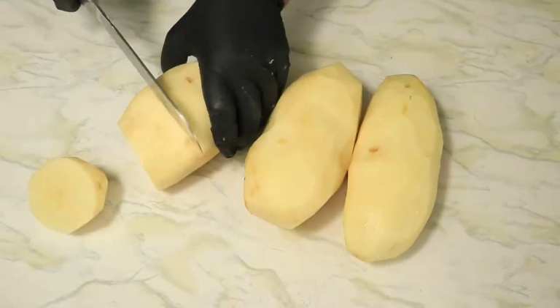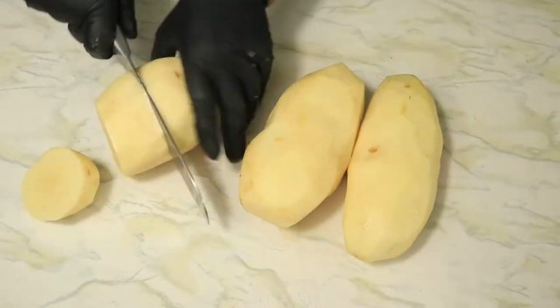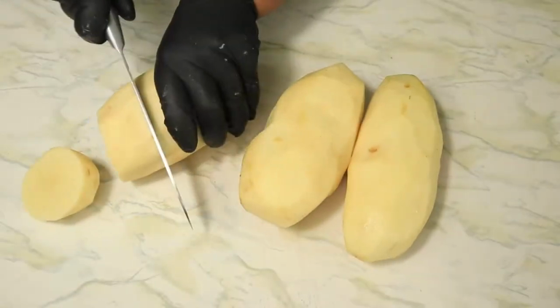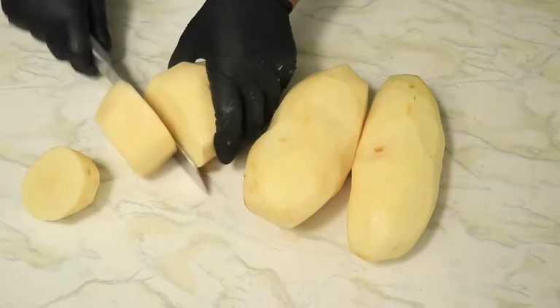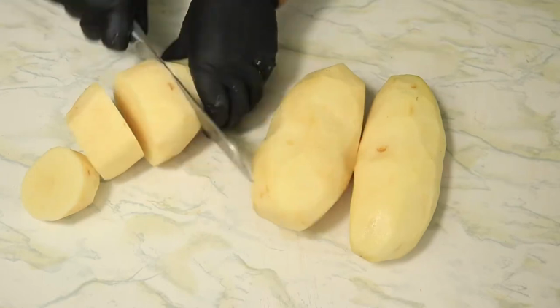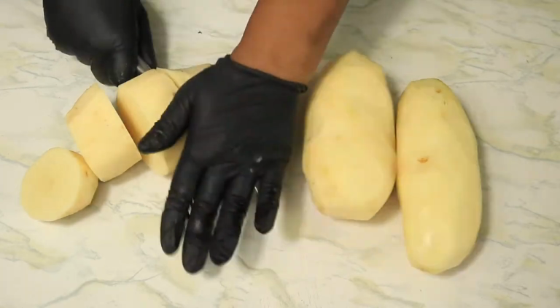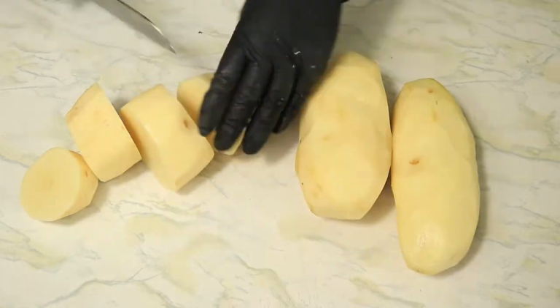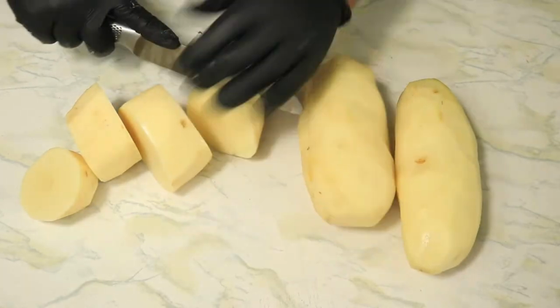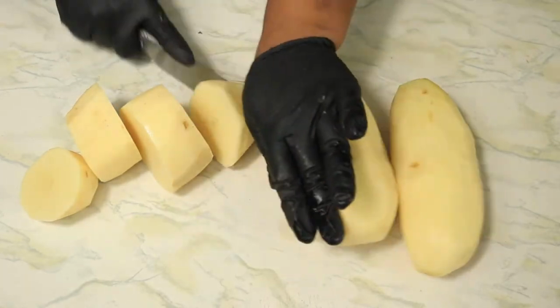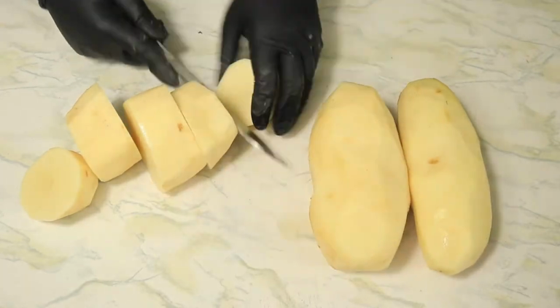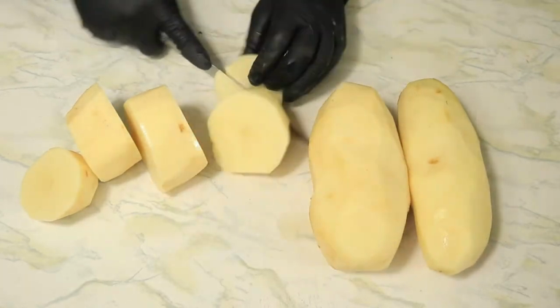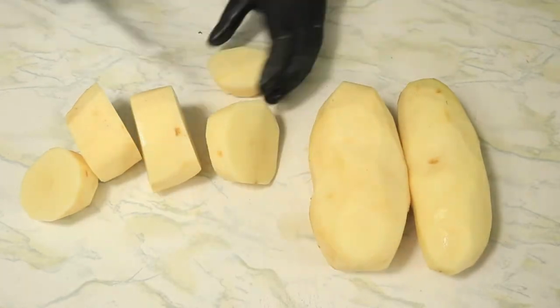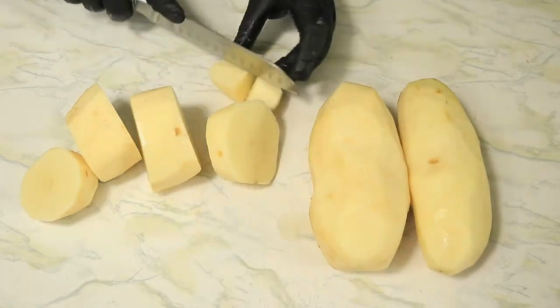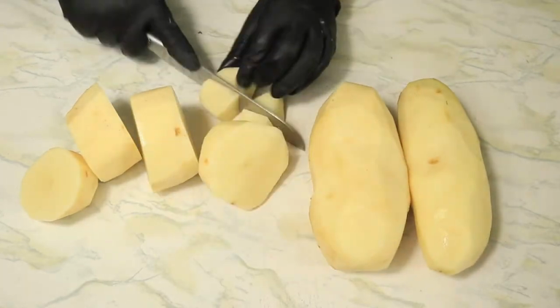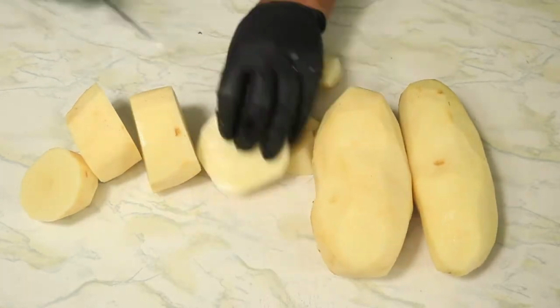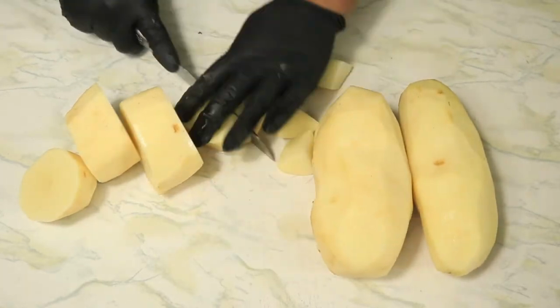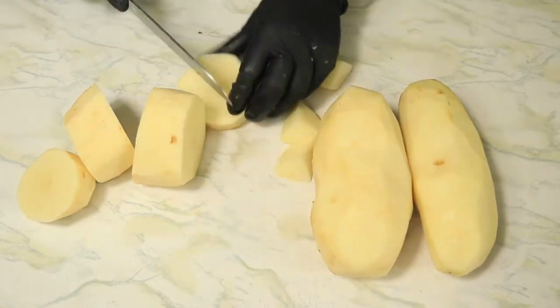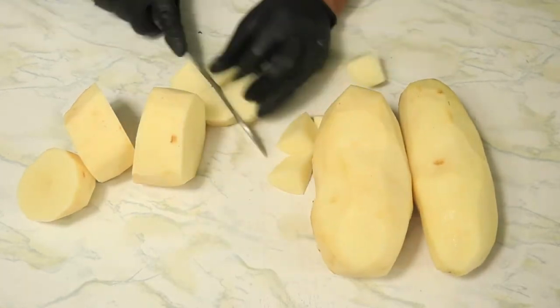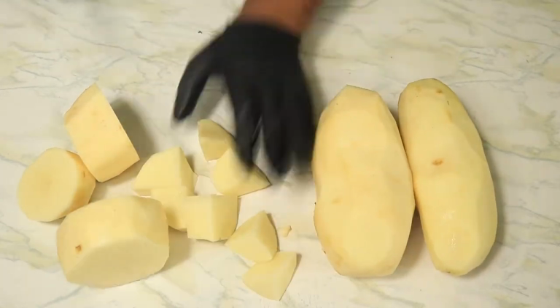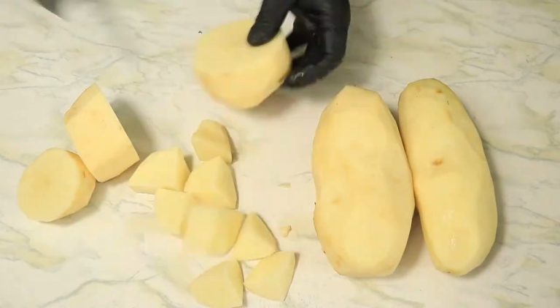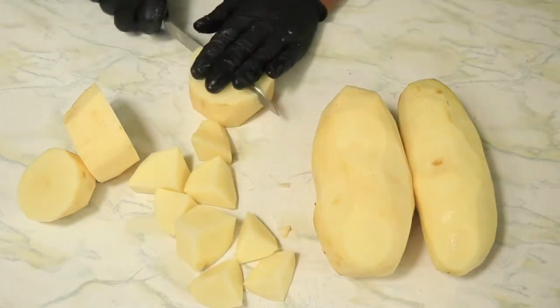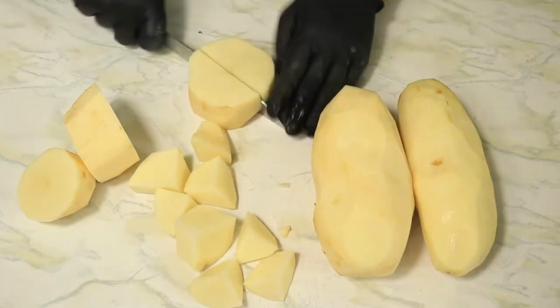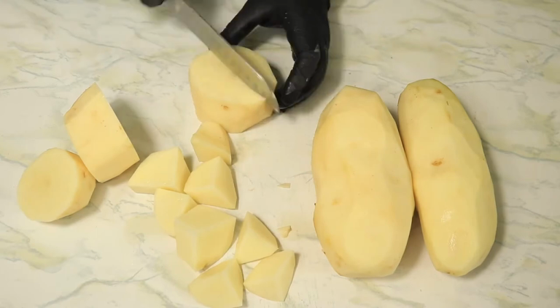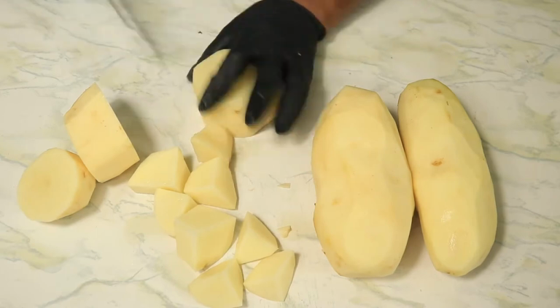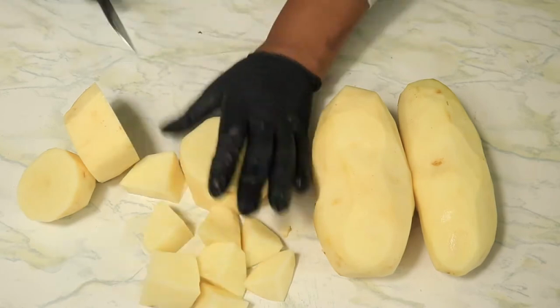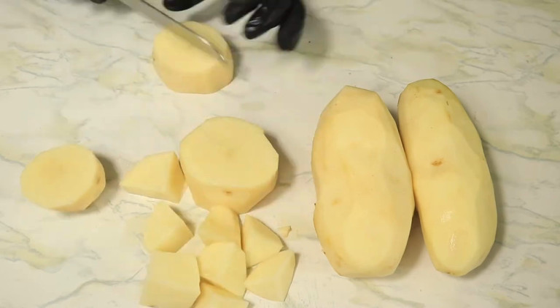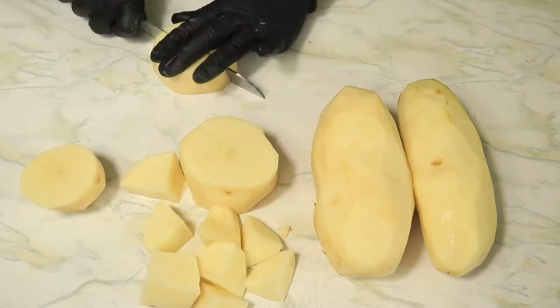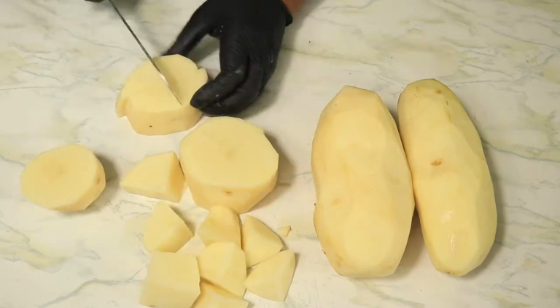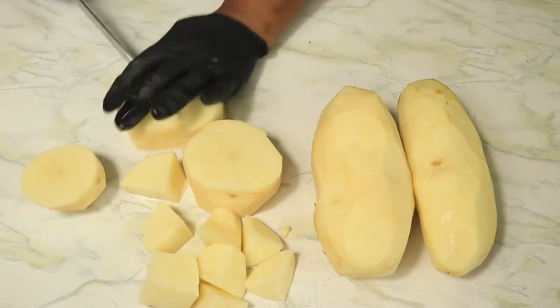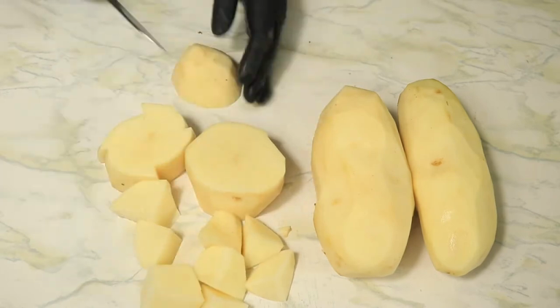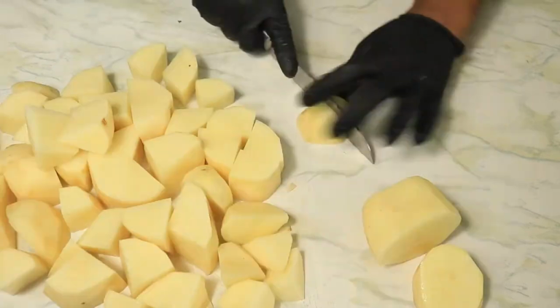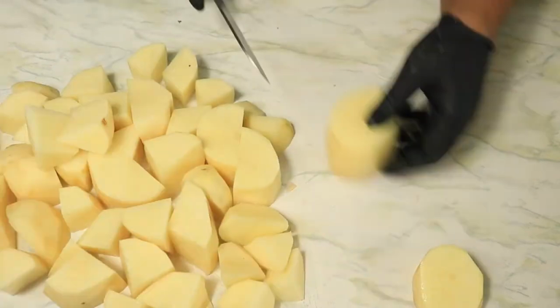All of our potatoes are peeled, so the next thing you want to do is cut the potatoes up into chunks. It really doesn't matter the size — just make them small enough to fit in your pot.